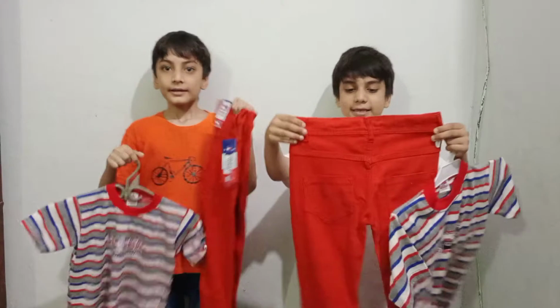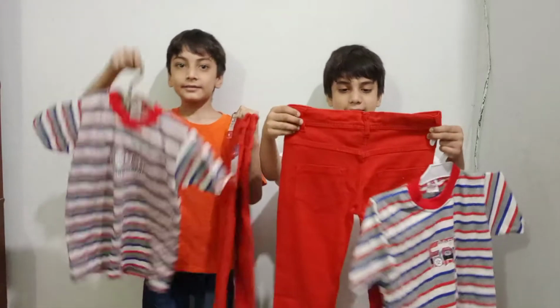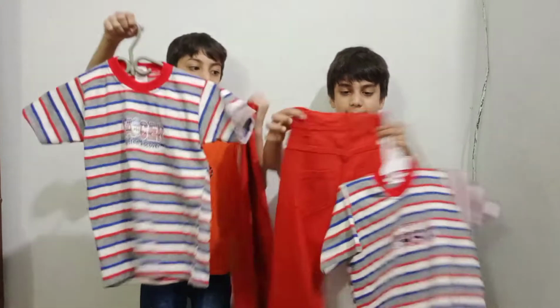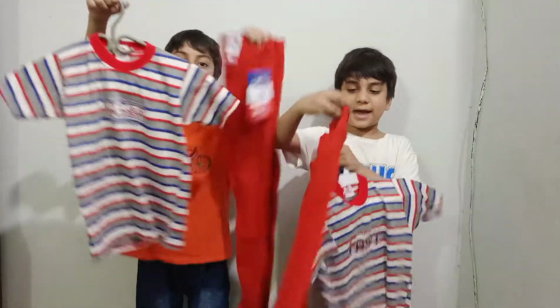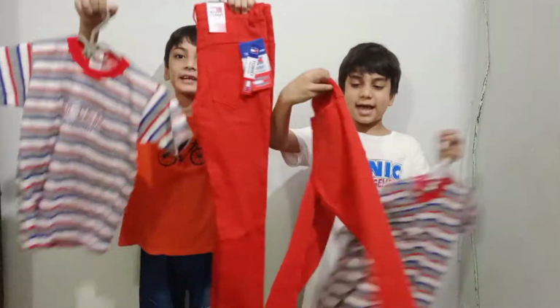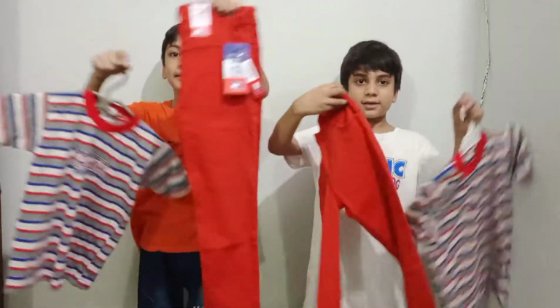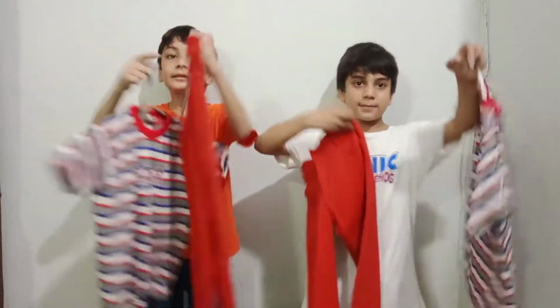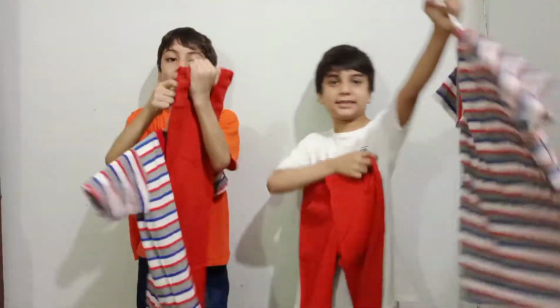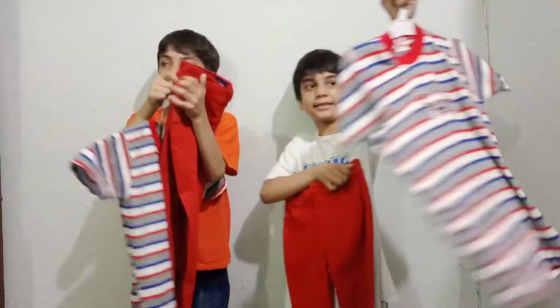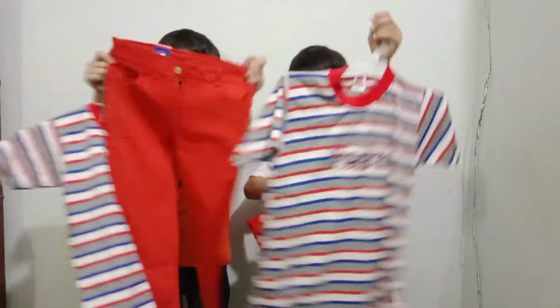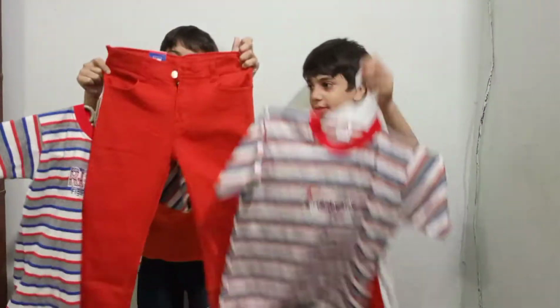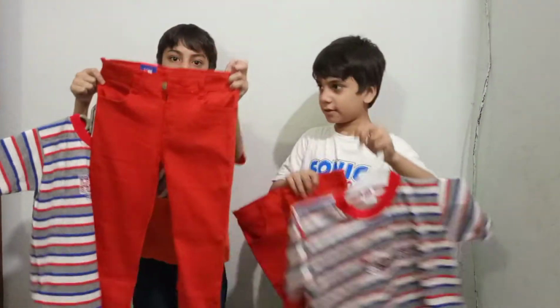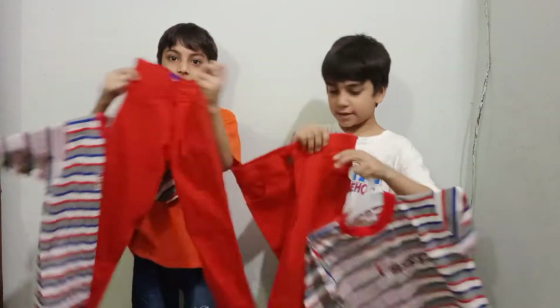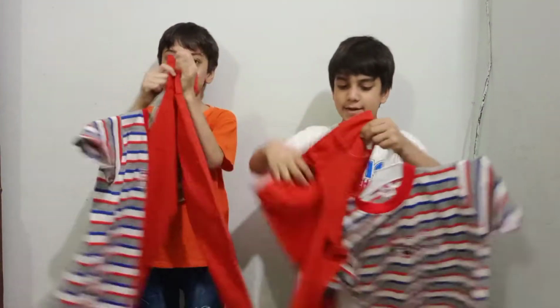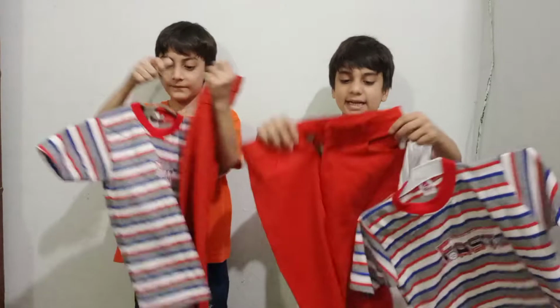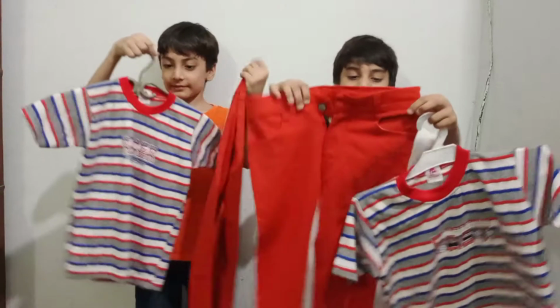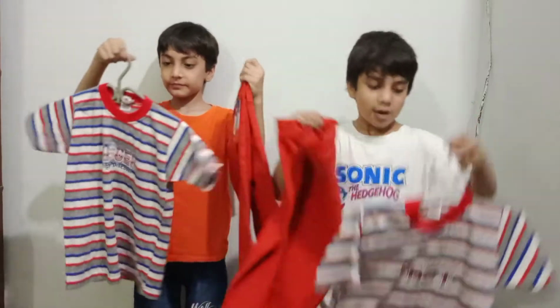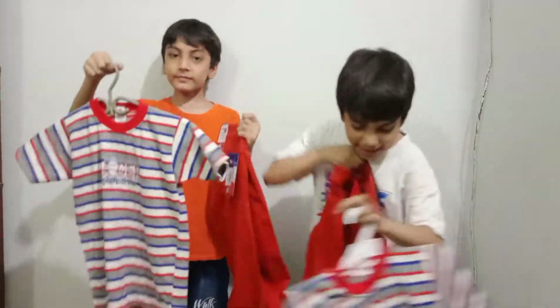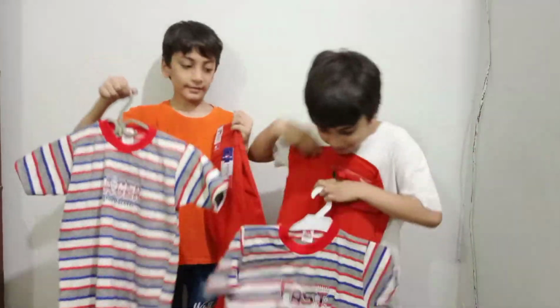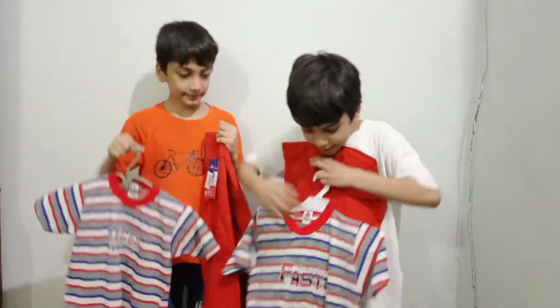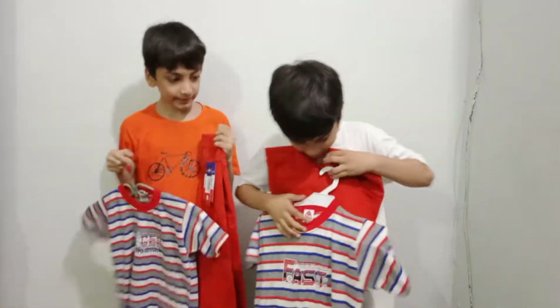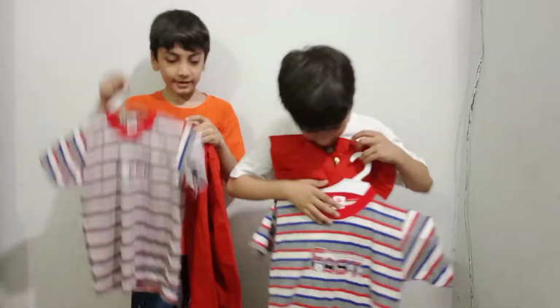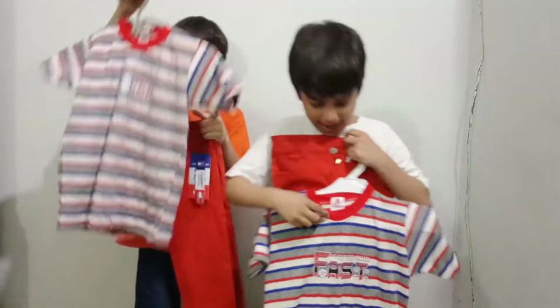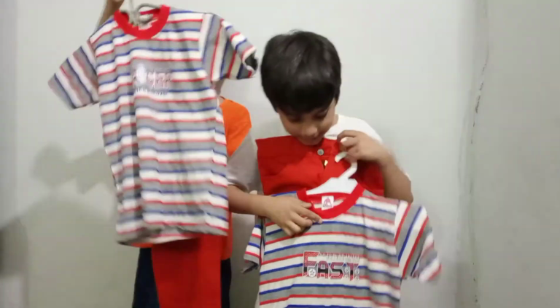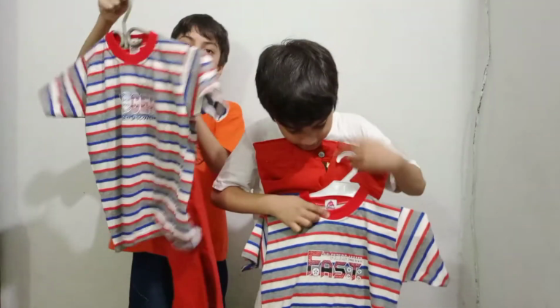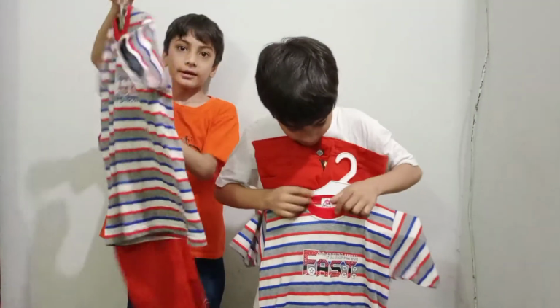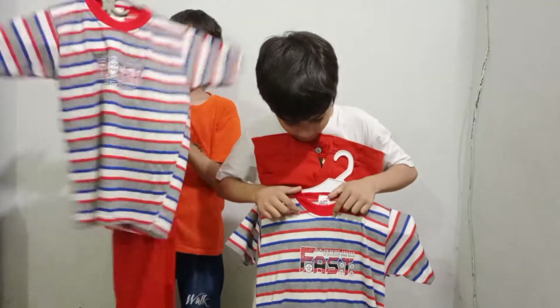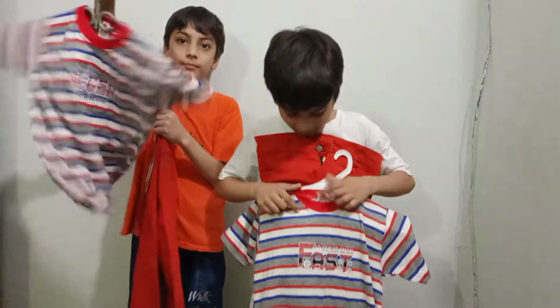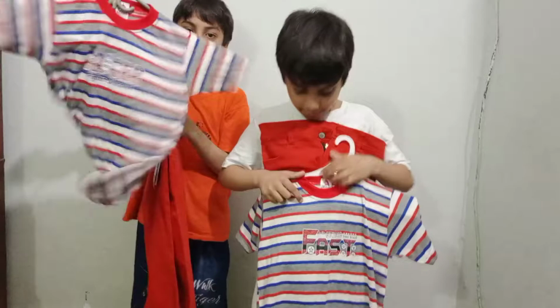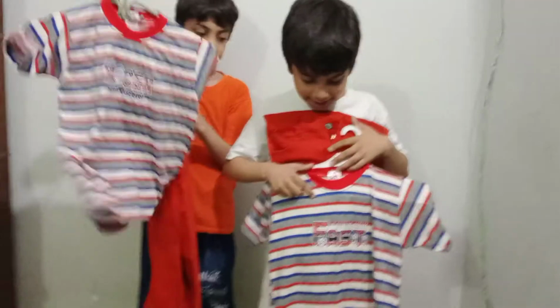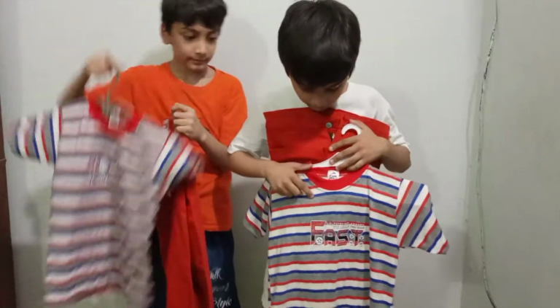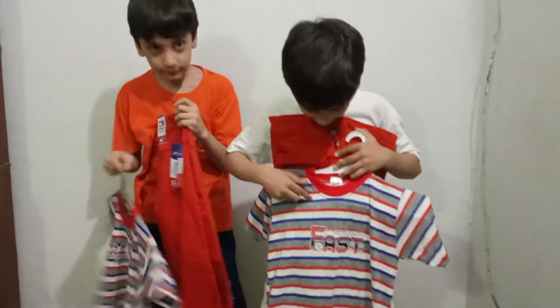This is a red color. And this is a red, white, and blue color.